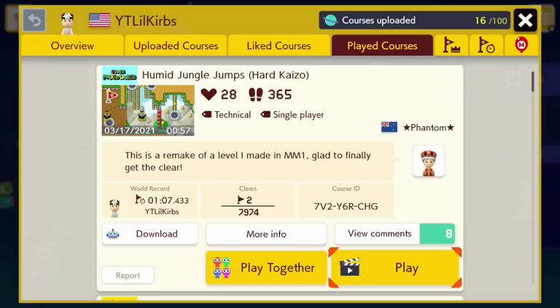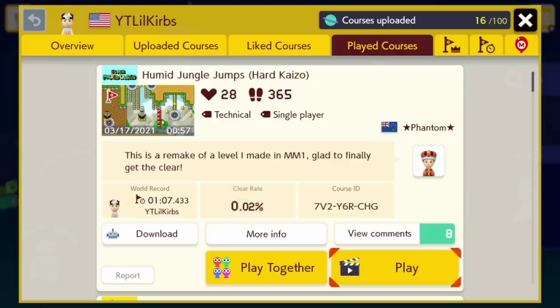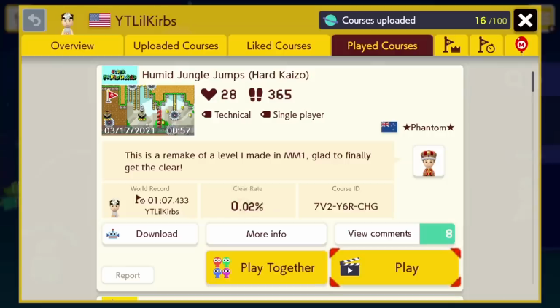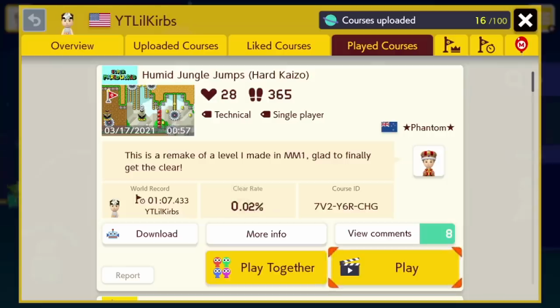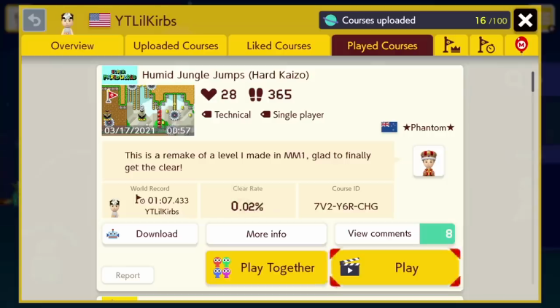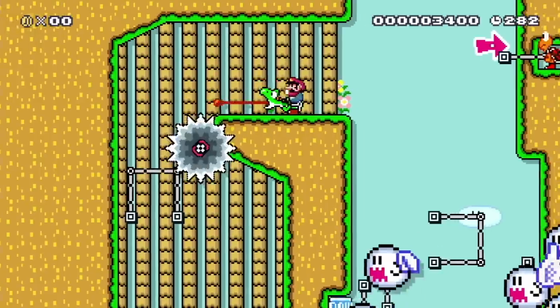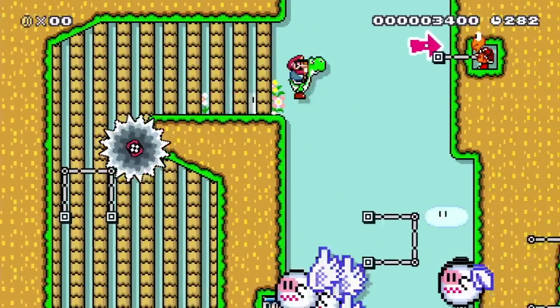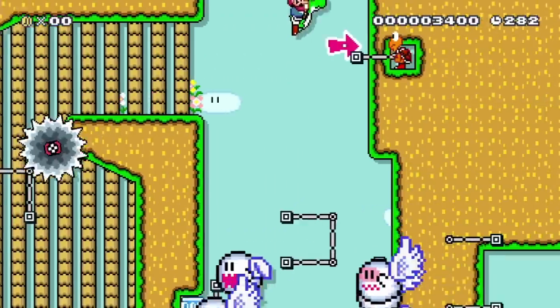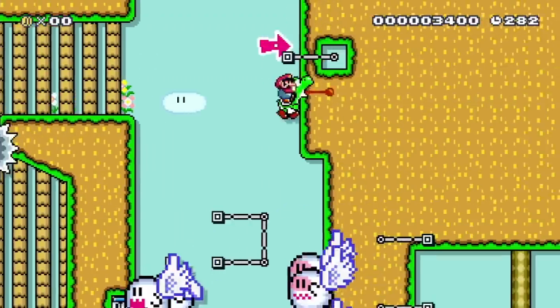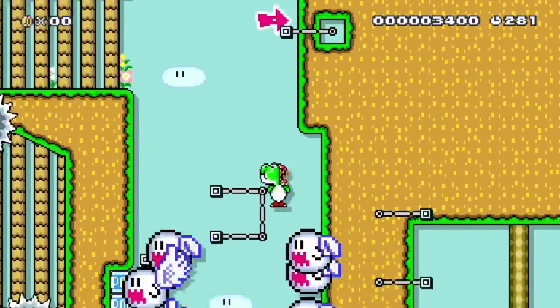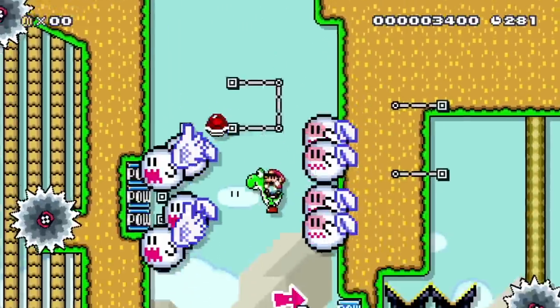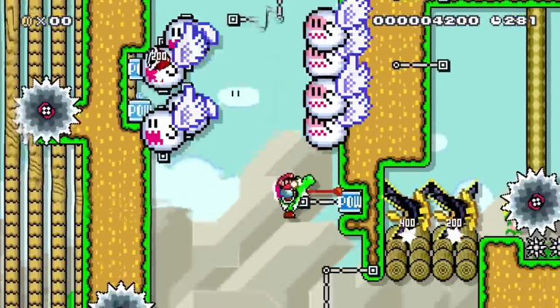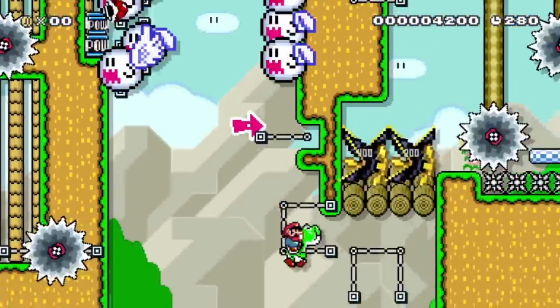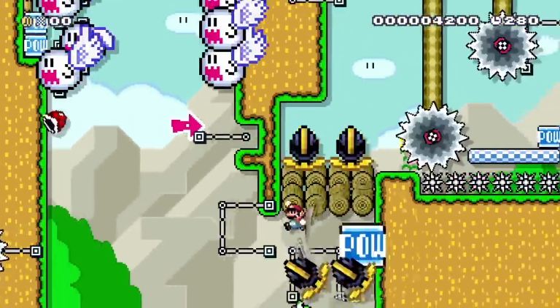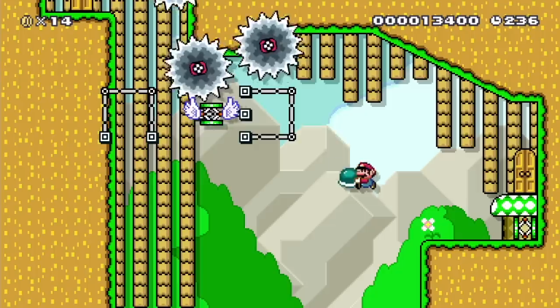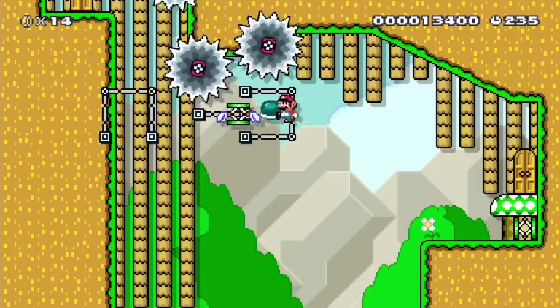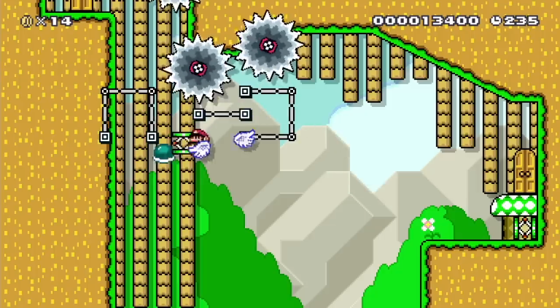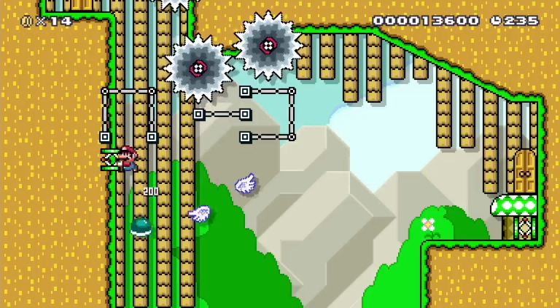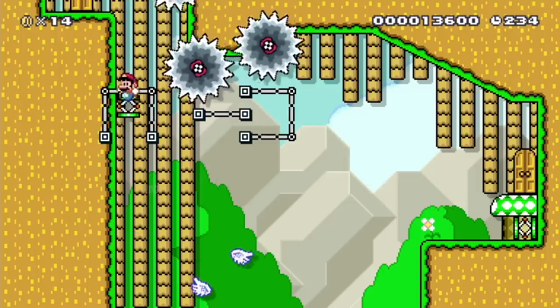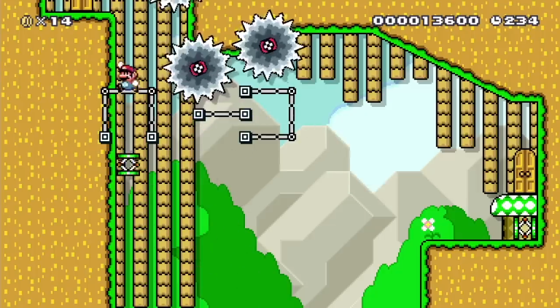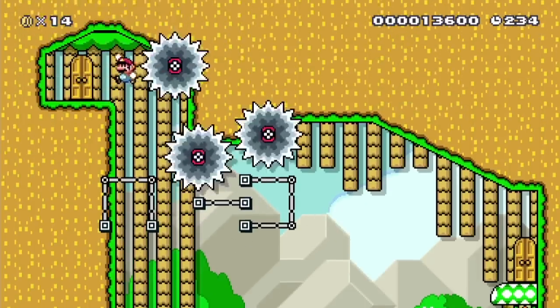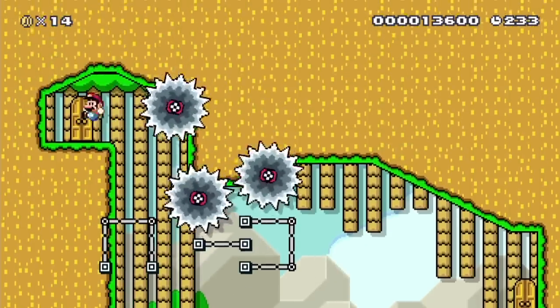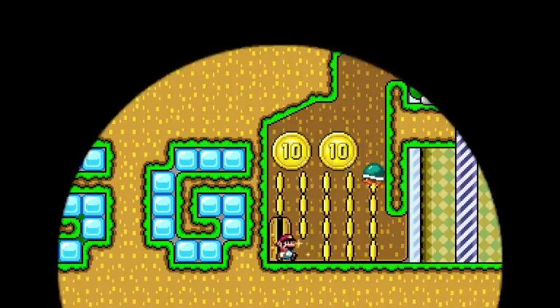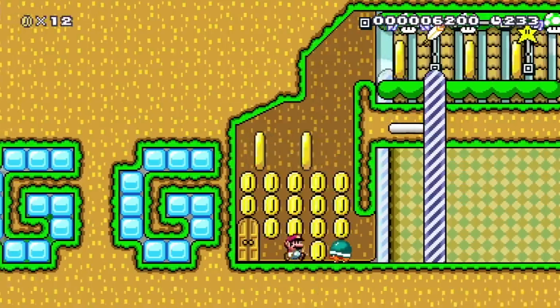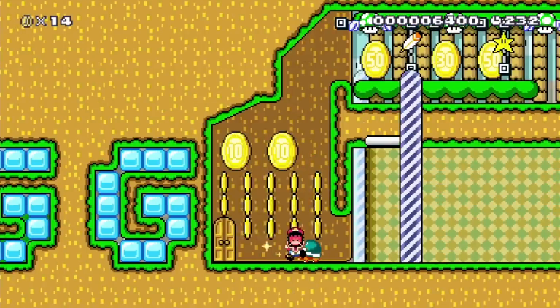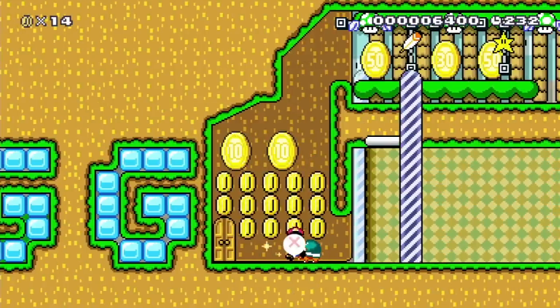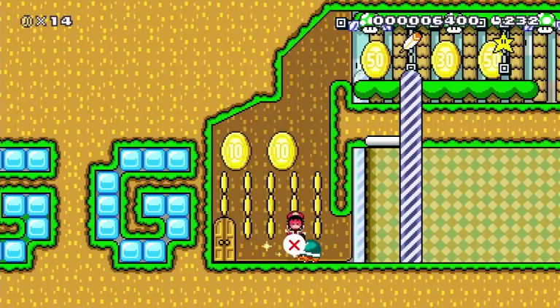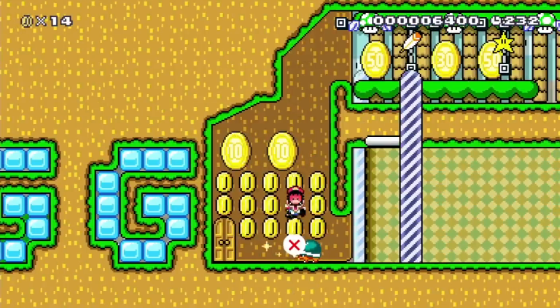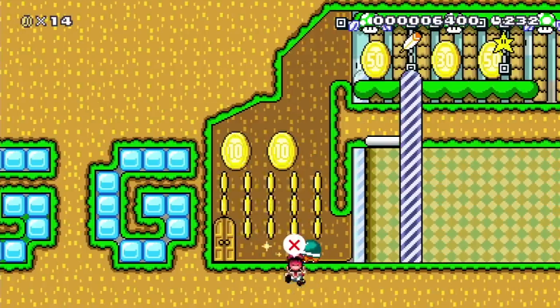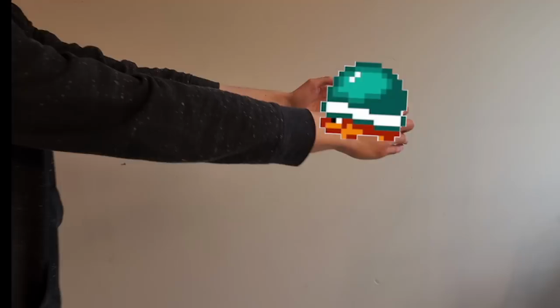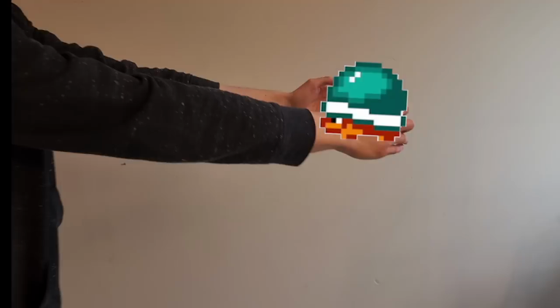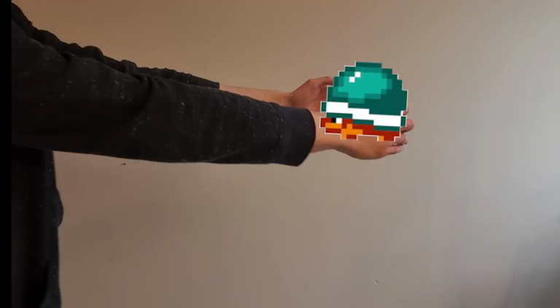Whenever I achieve something like beating a hard level, I like to celebrate by putting something up on my wall that symbolizes my achievement. So since this beetle was the hardest part of the level, I put the beetle on my wall.